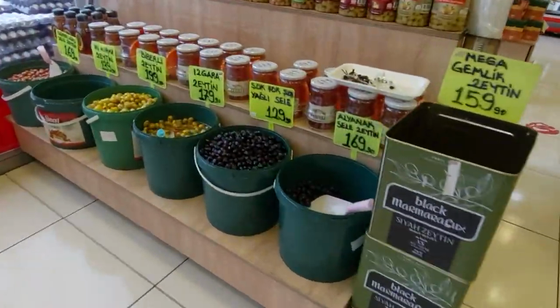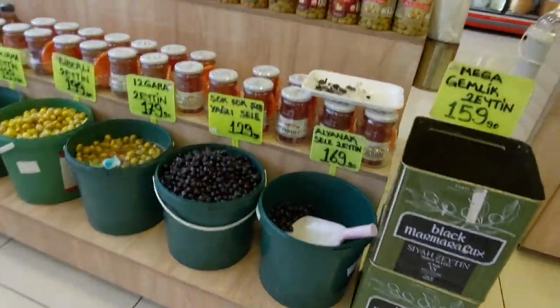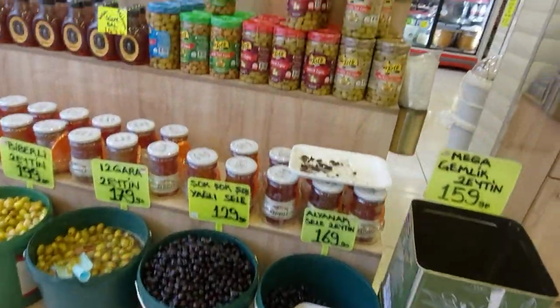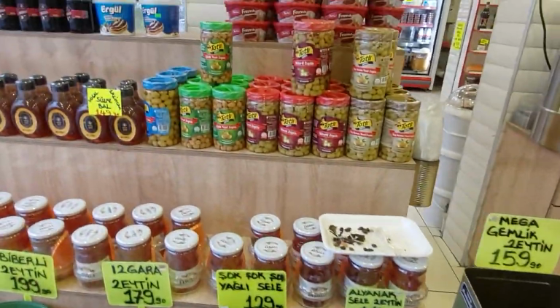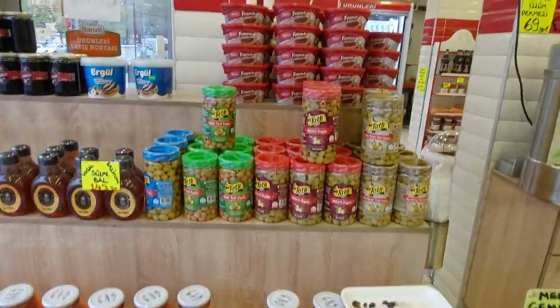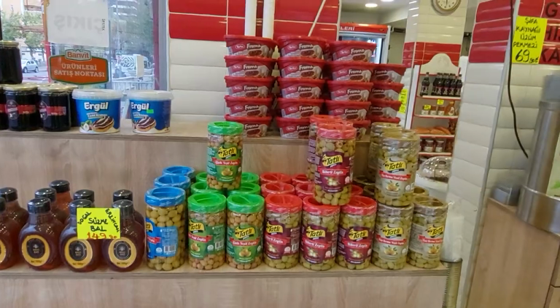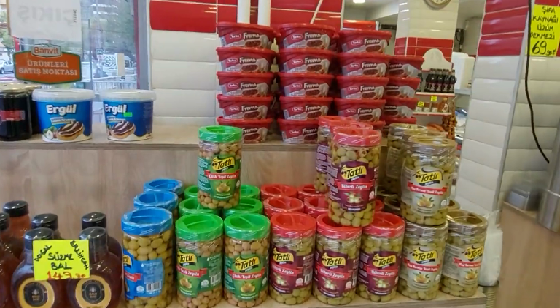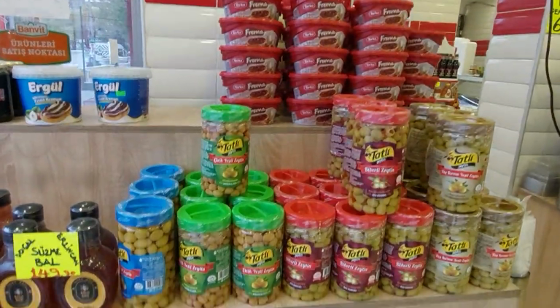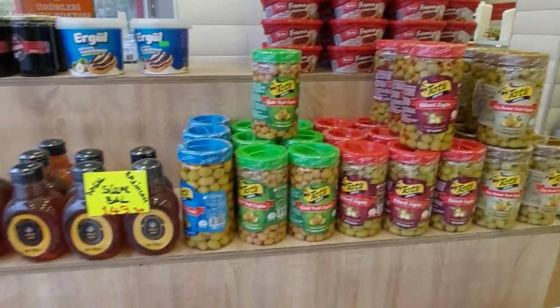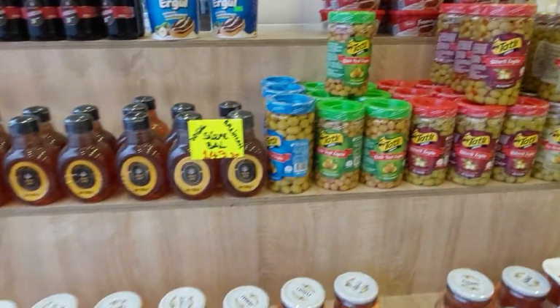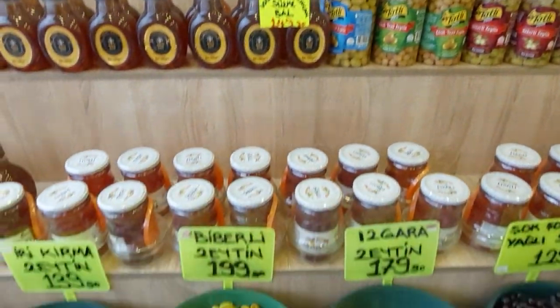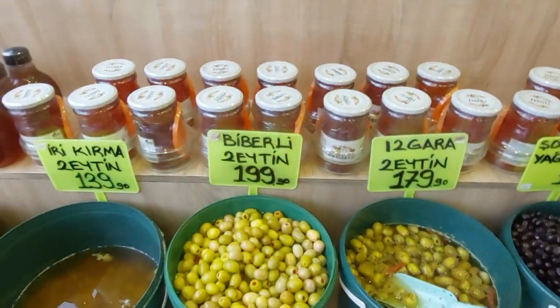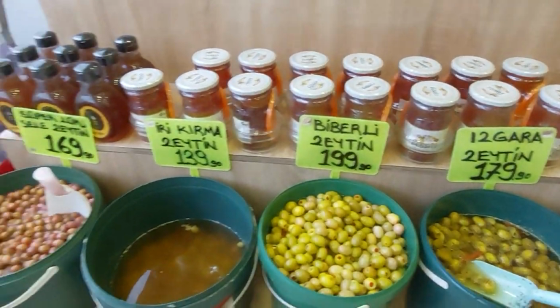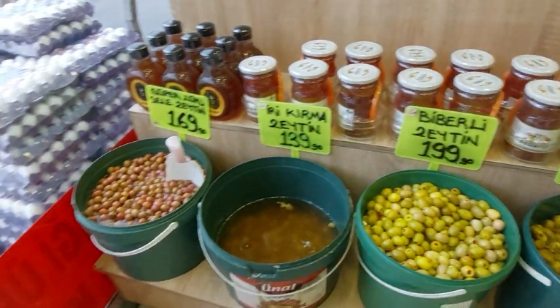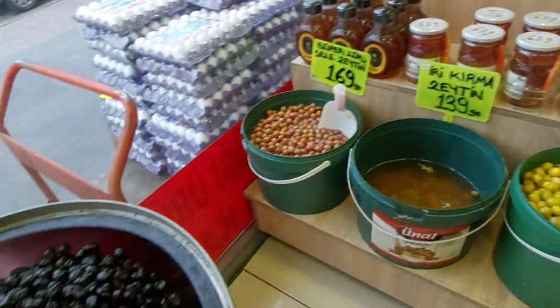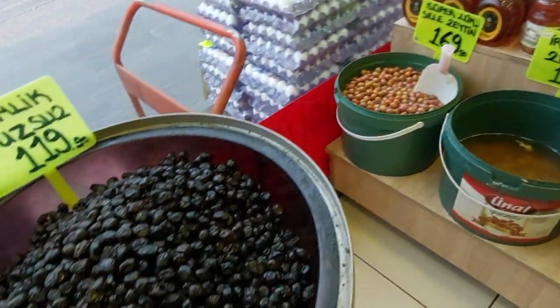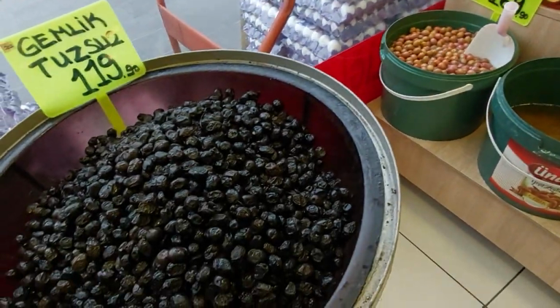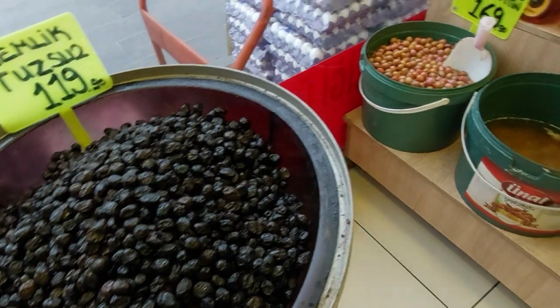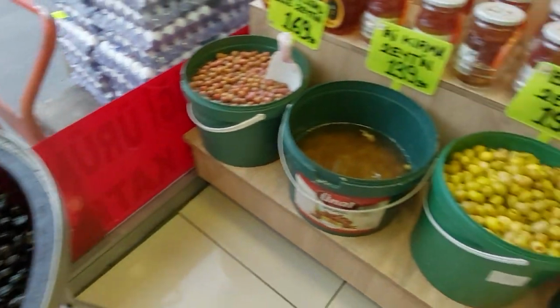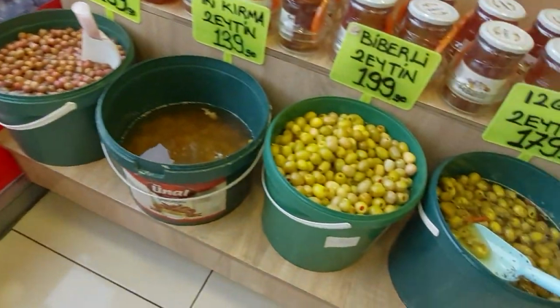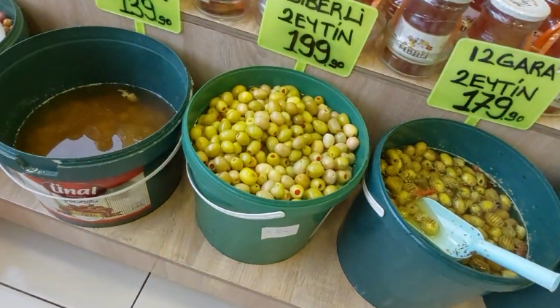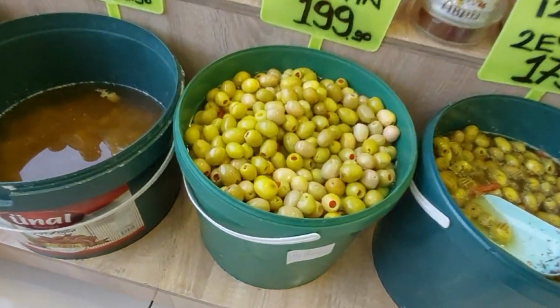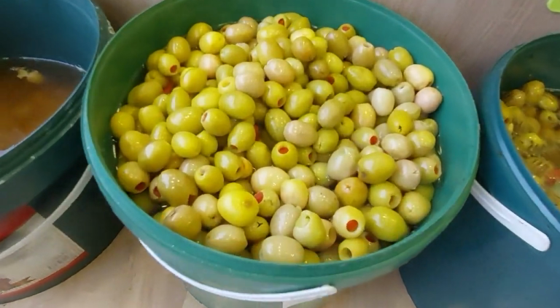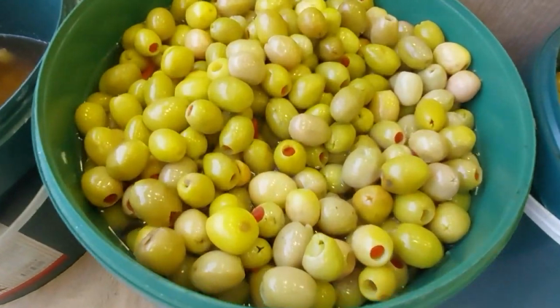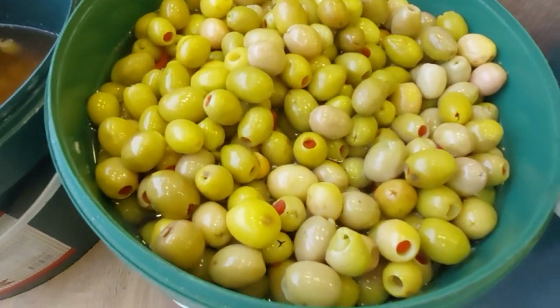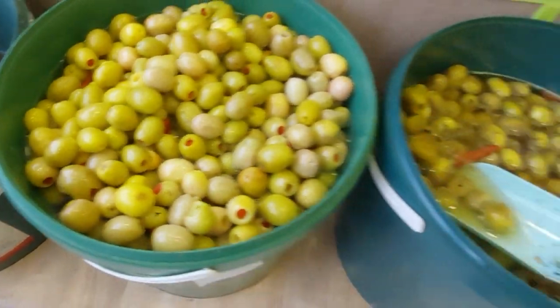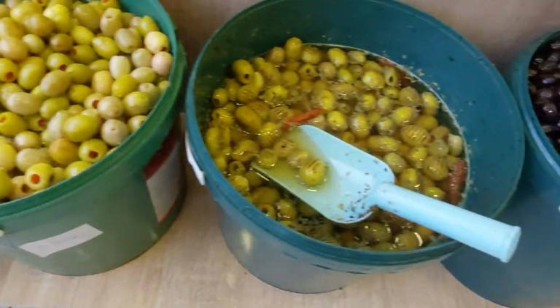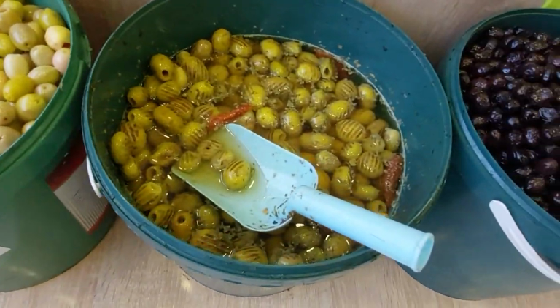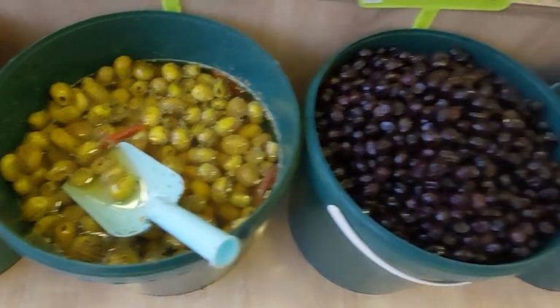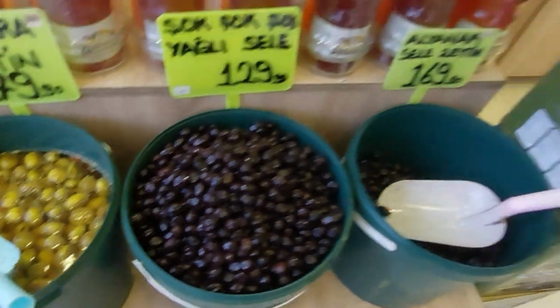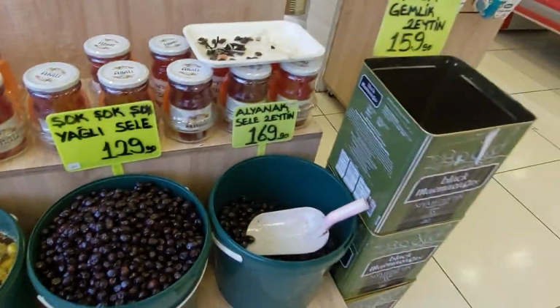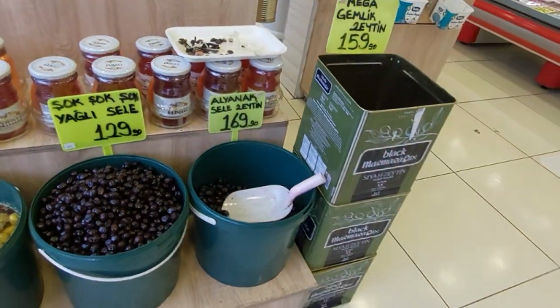Olives — a lot of olives! In this small shop, you can find everything — olive, honey. This is olive filled with chili, this is grilled olive, this is black olive.